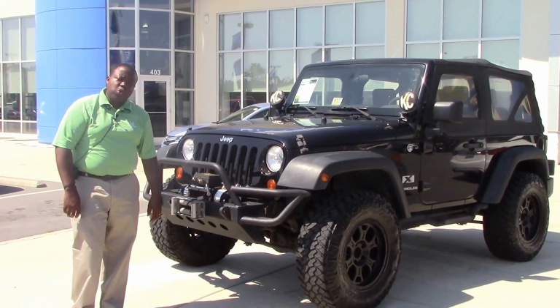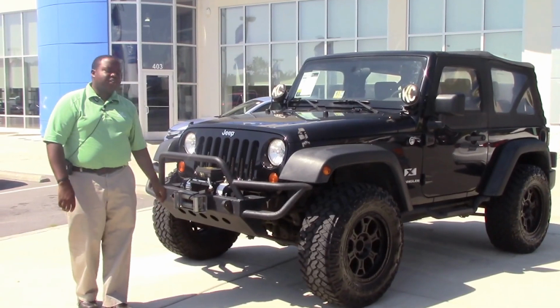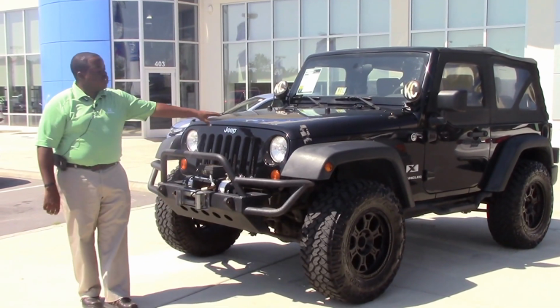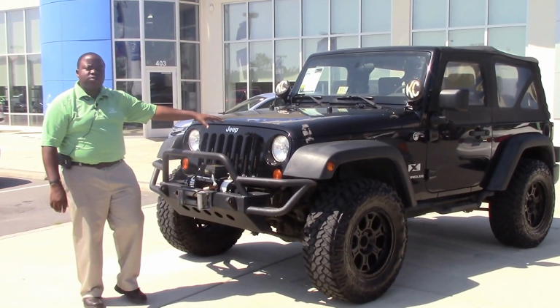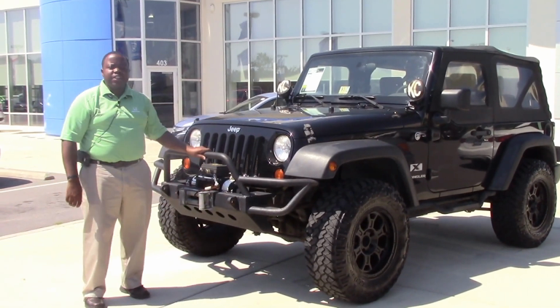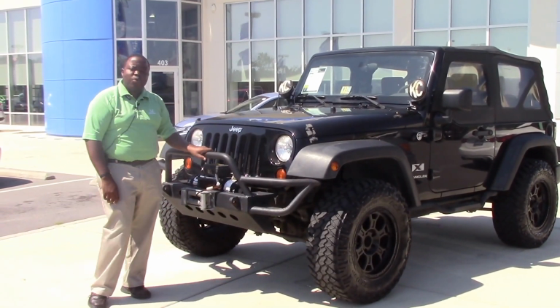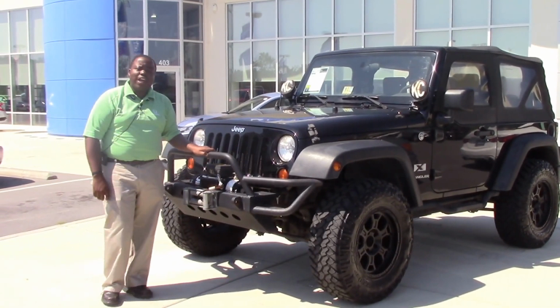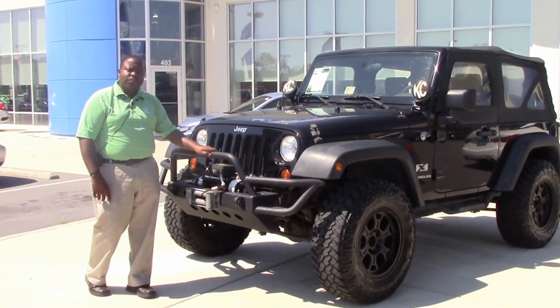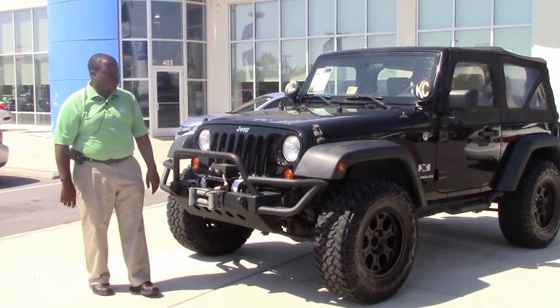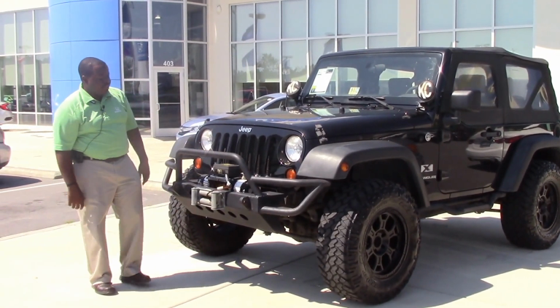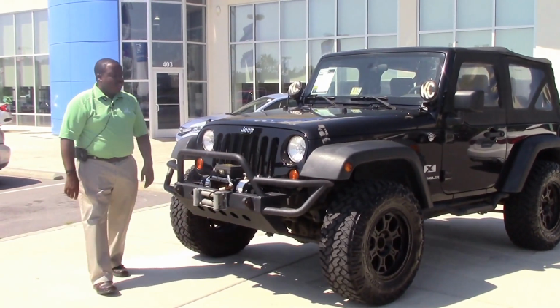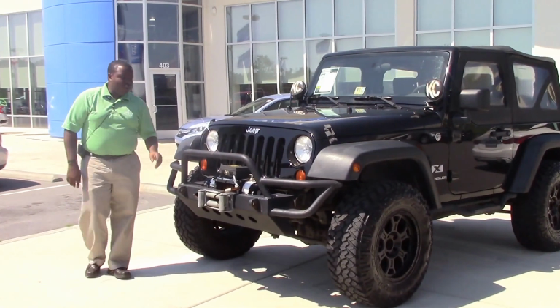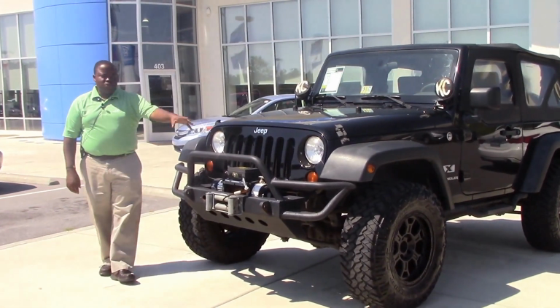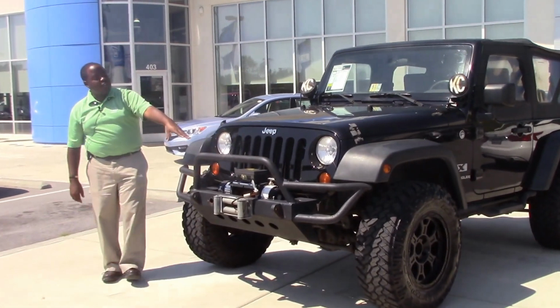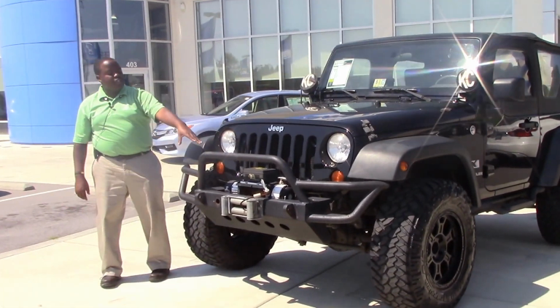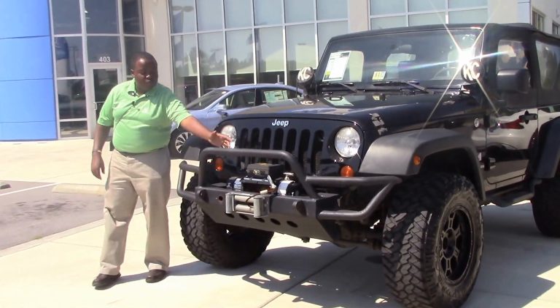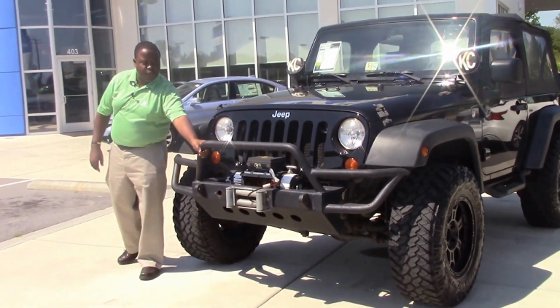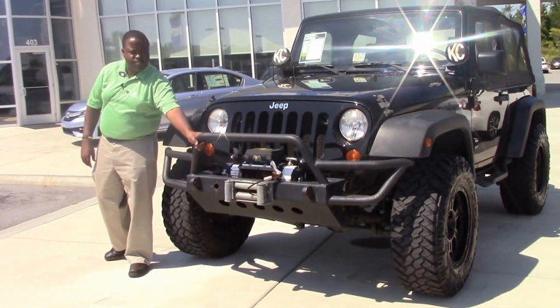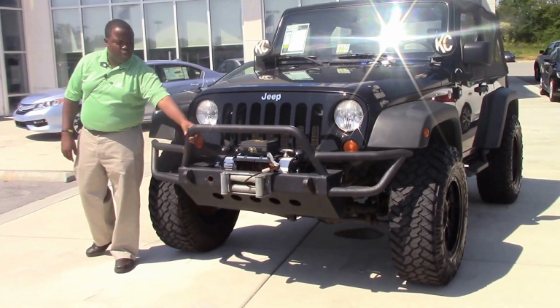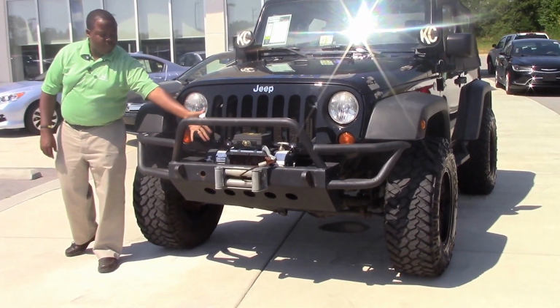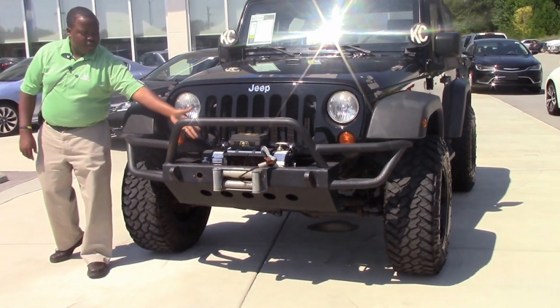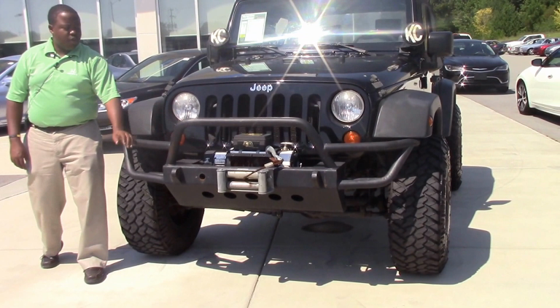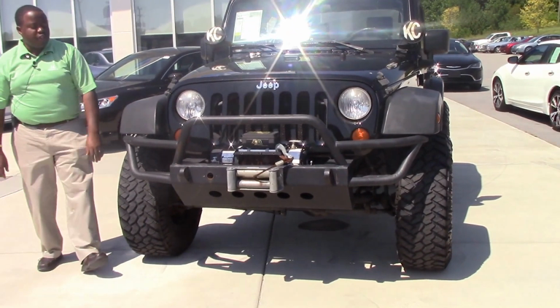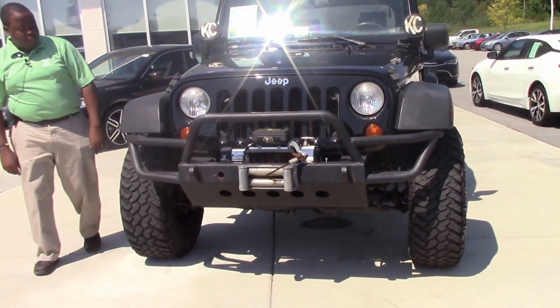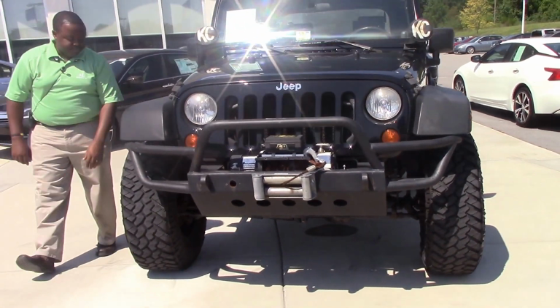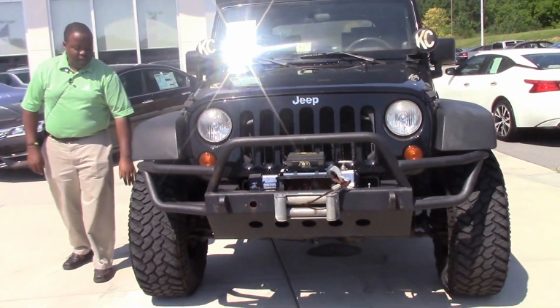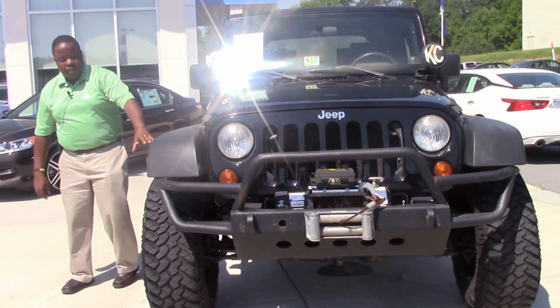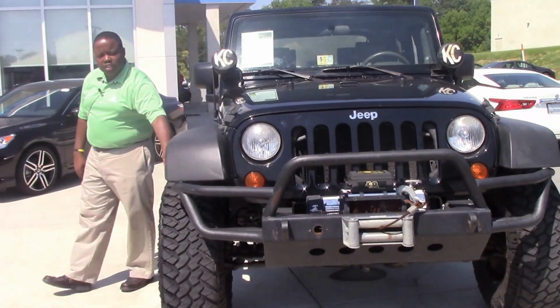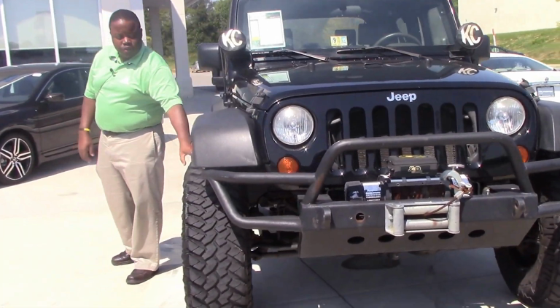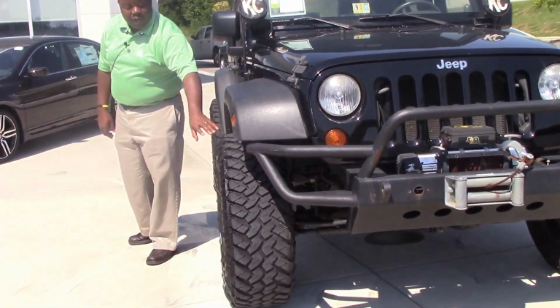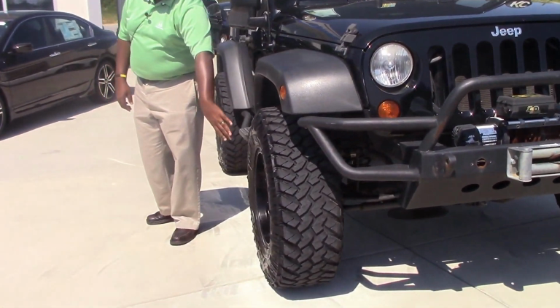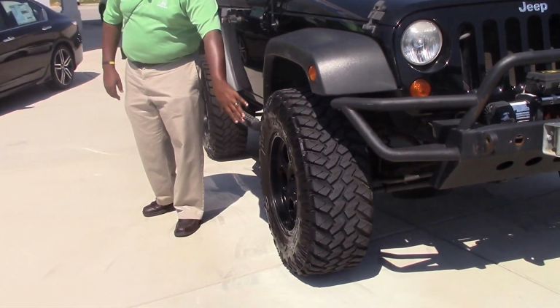I'm Joel Scott and this is a 2008 Jeep Wrangler X four-wheel drive. This Jeep Wrangler is truly one-of-a-kind custom with the front push bar, operational winch, and custom mud terrain tires with aftermarket wheels.